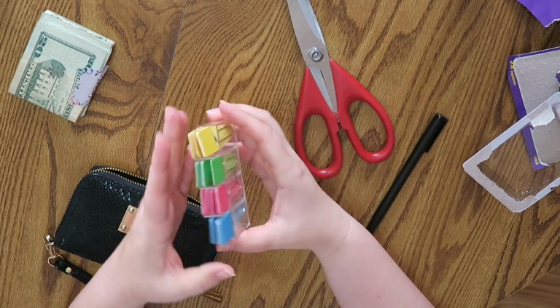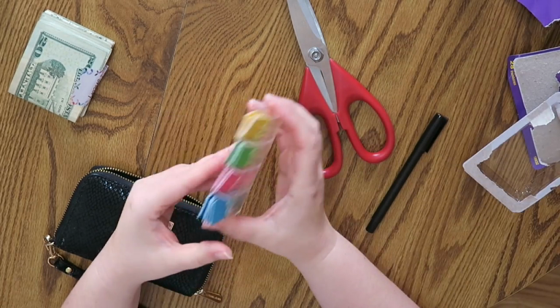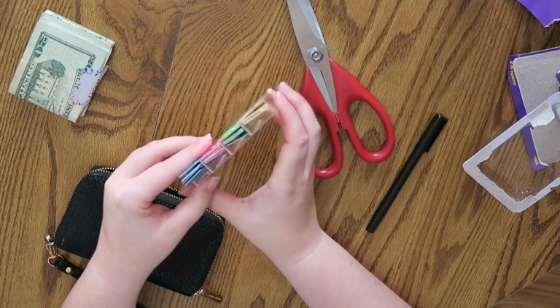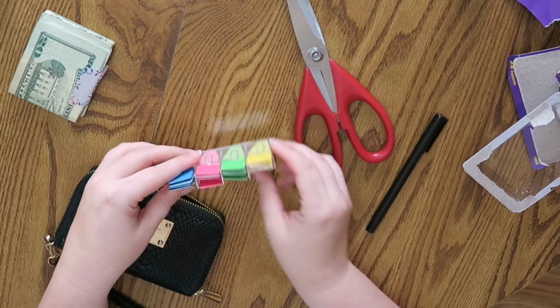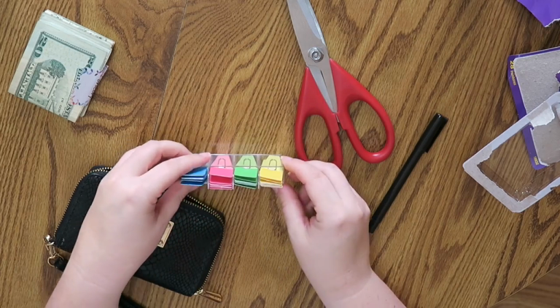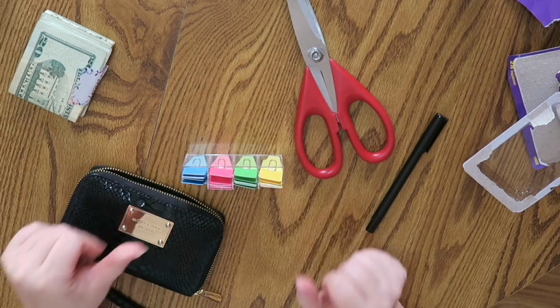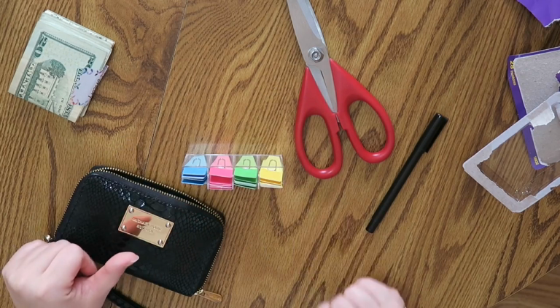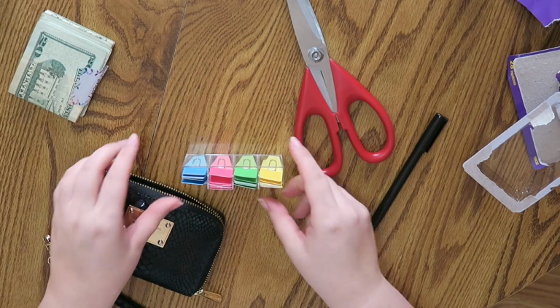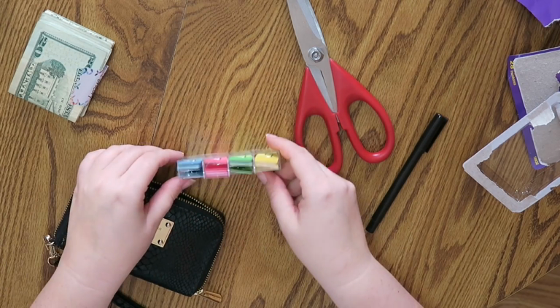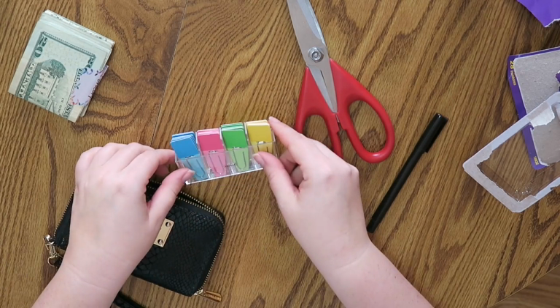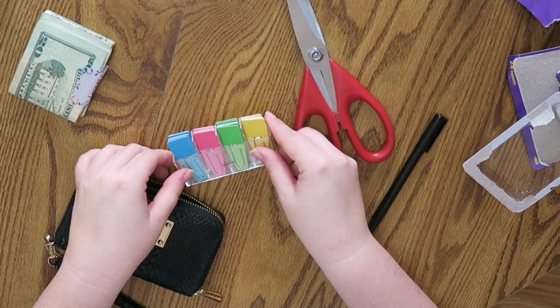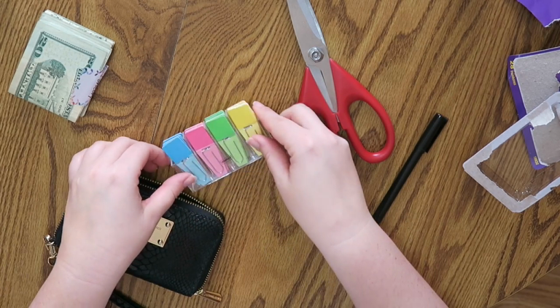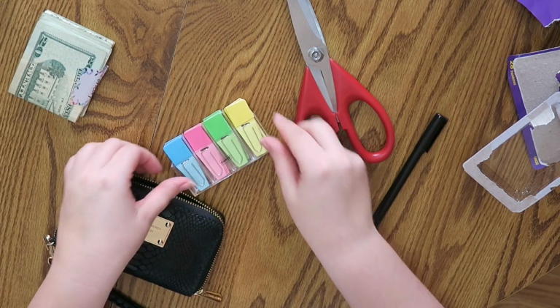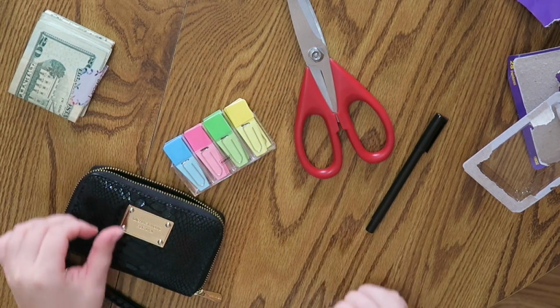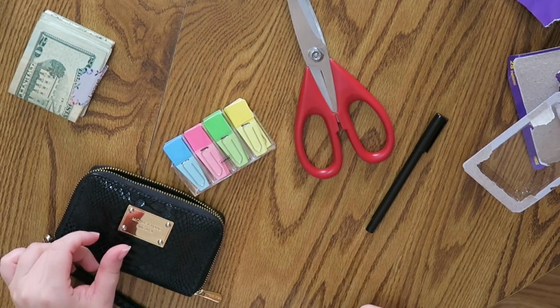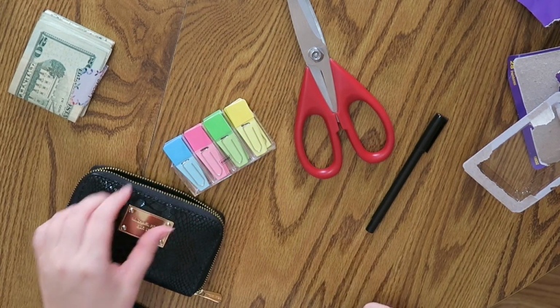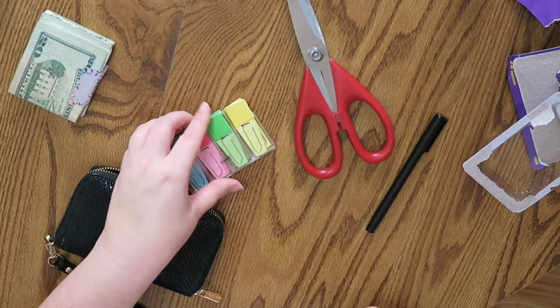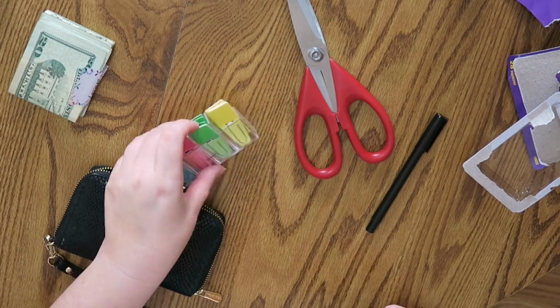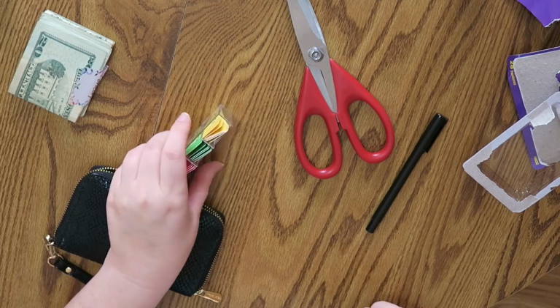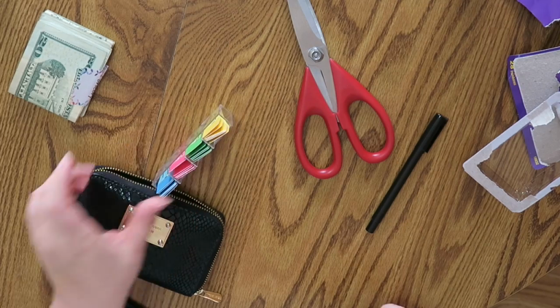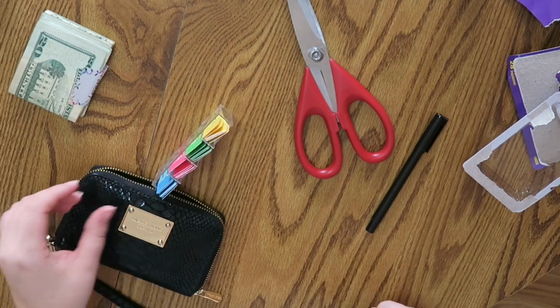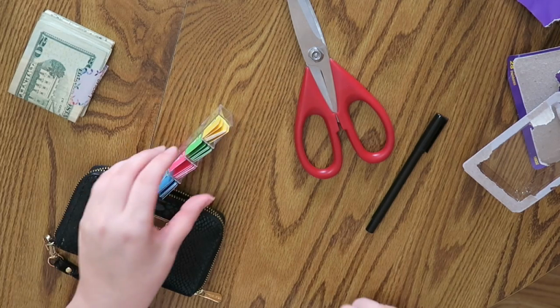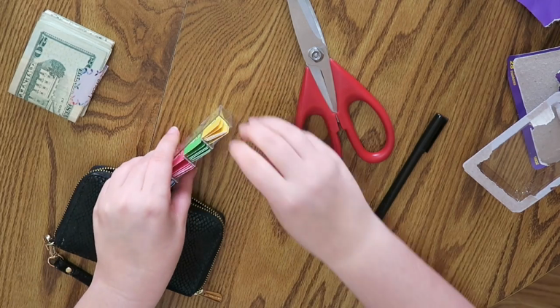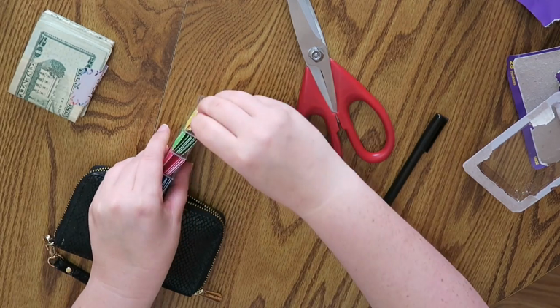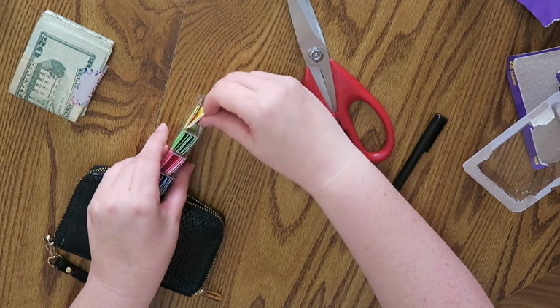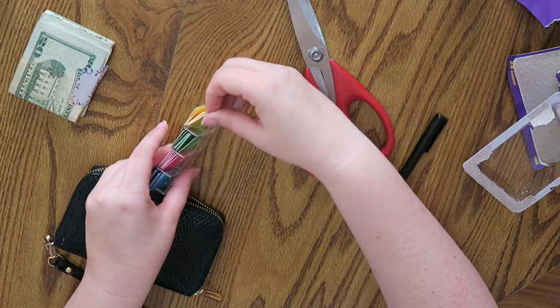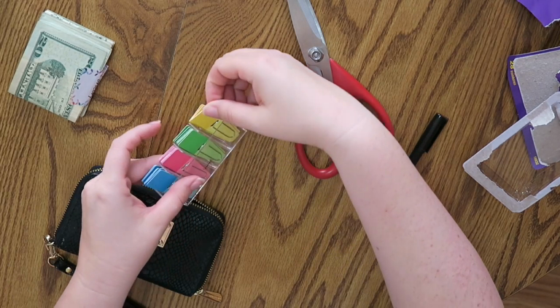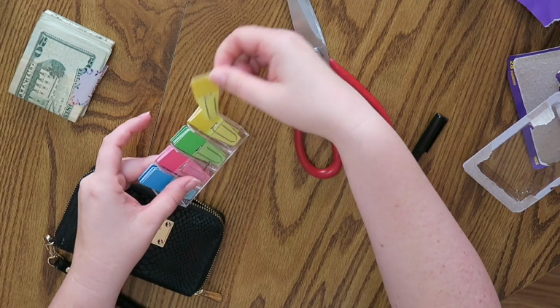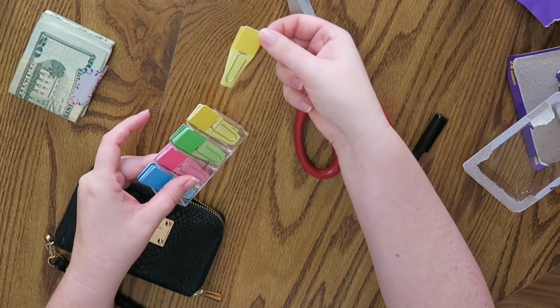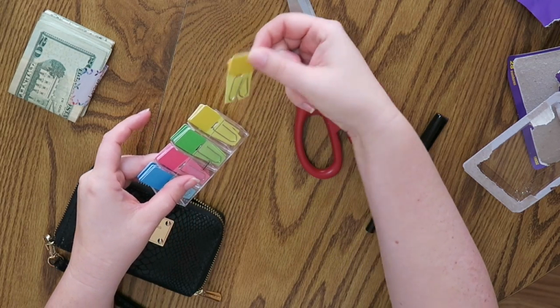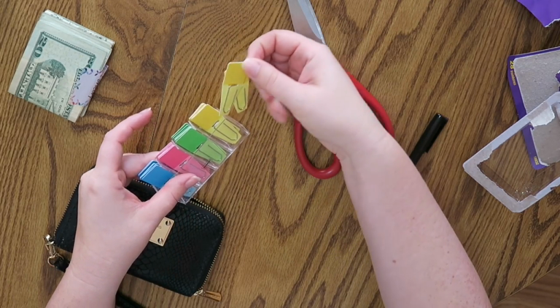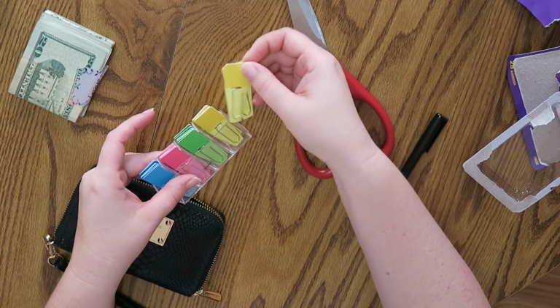Isn't this just fancy! It stands up and everything. That's really kind of cute. You could probably stand it up on your desk and just pull one out when you need it.